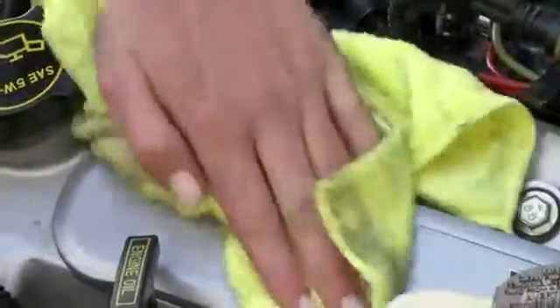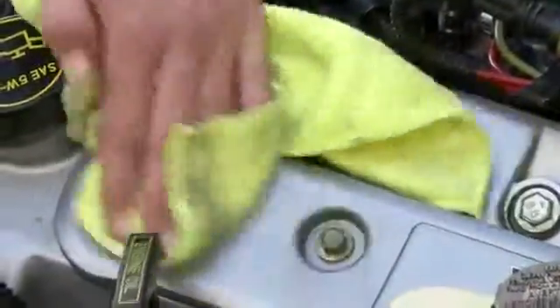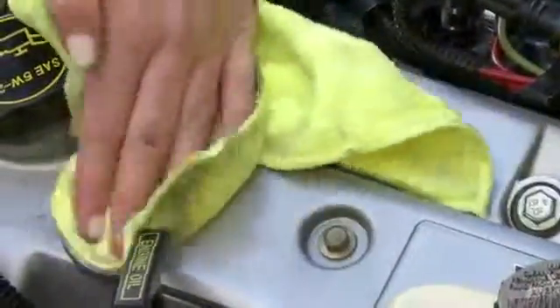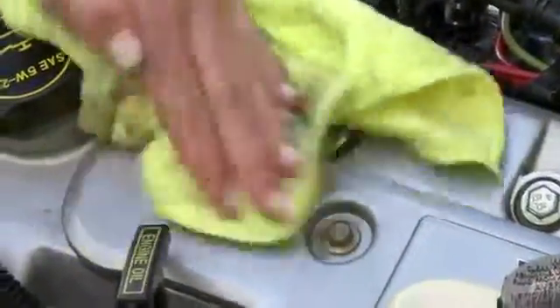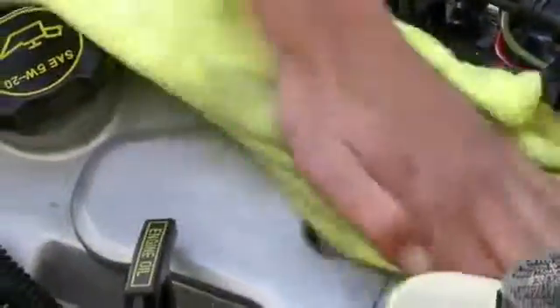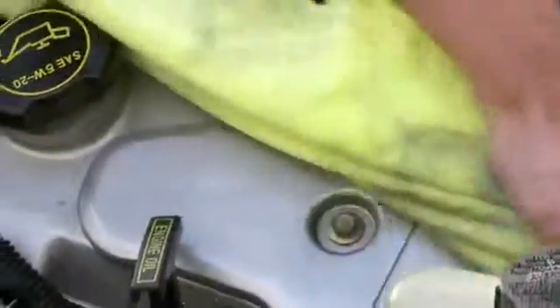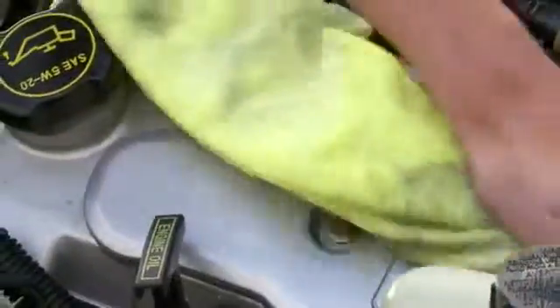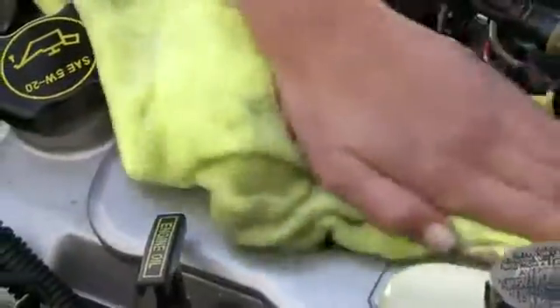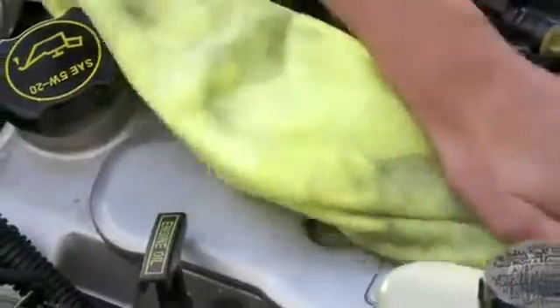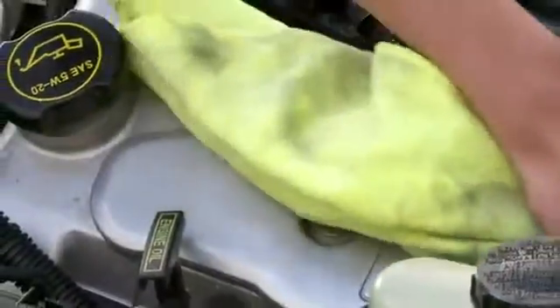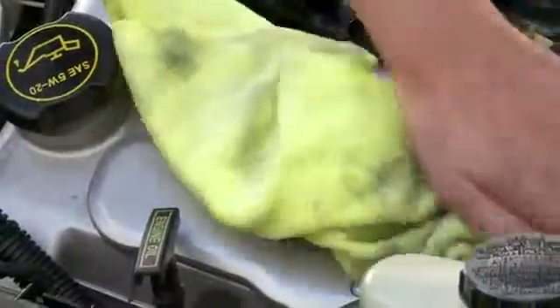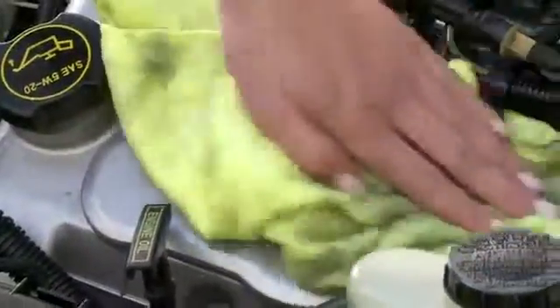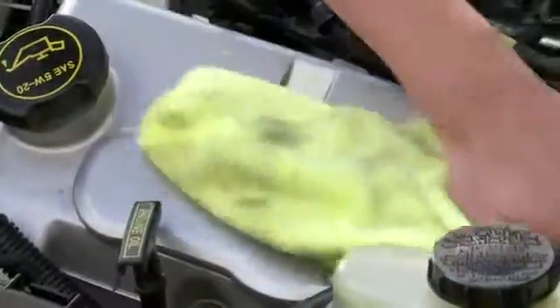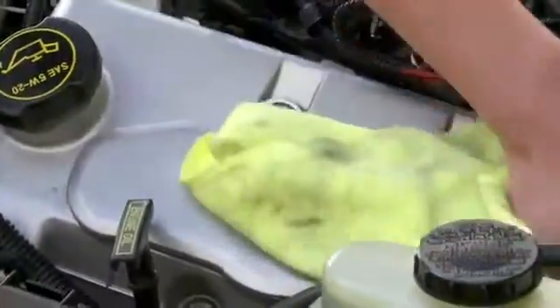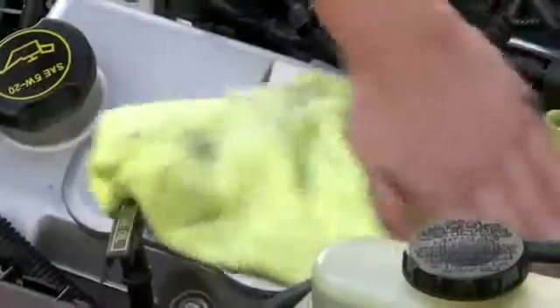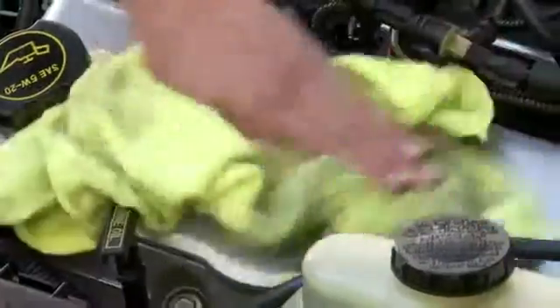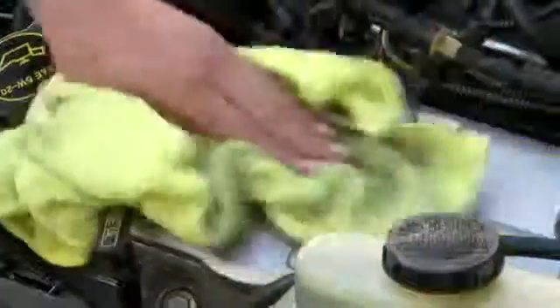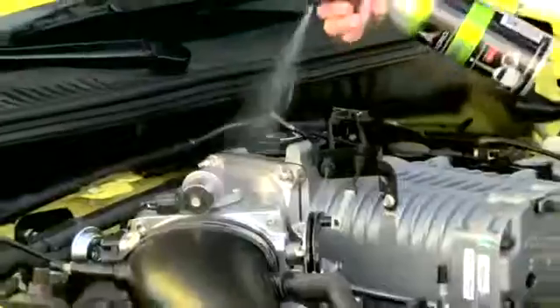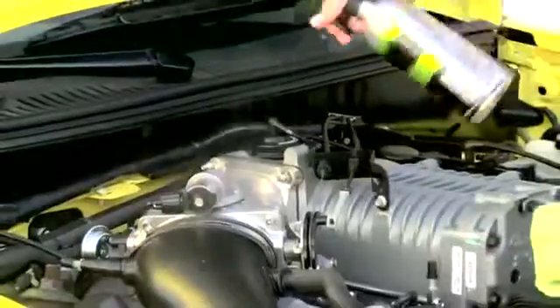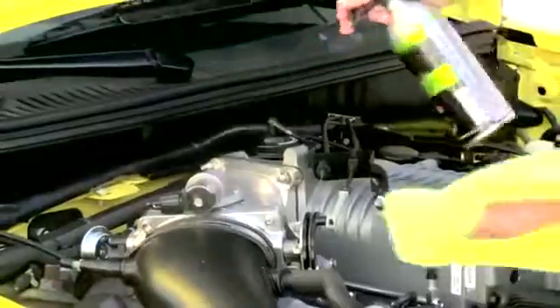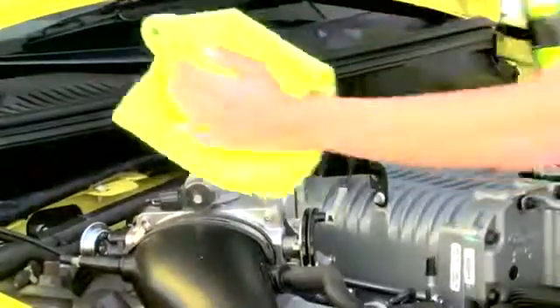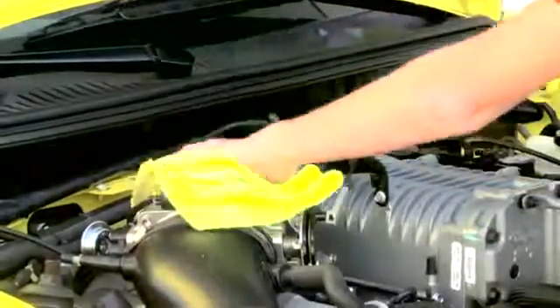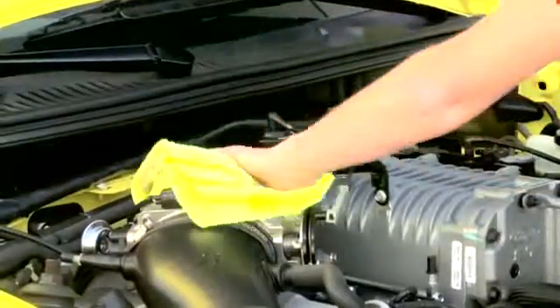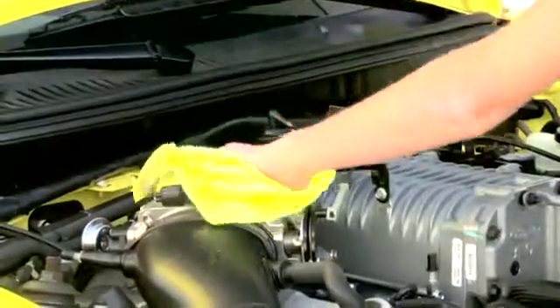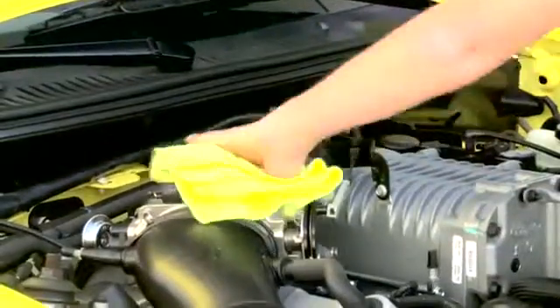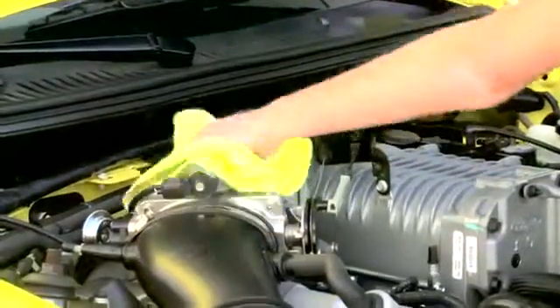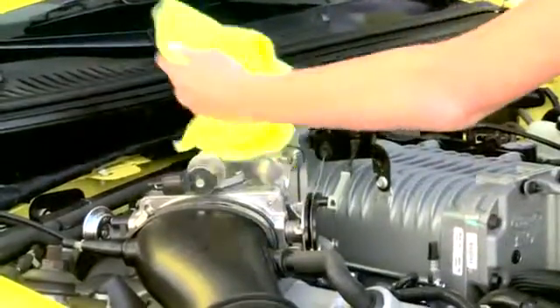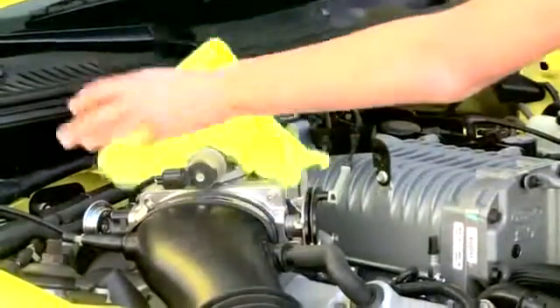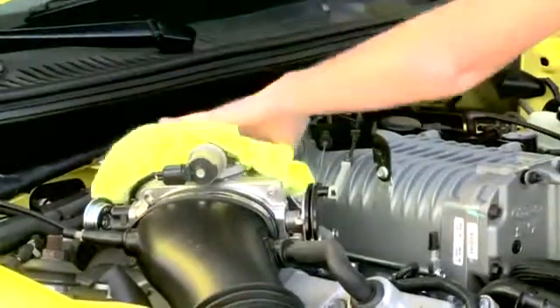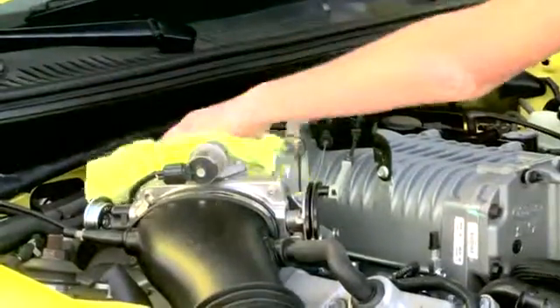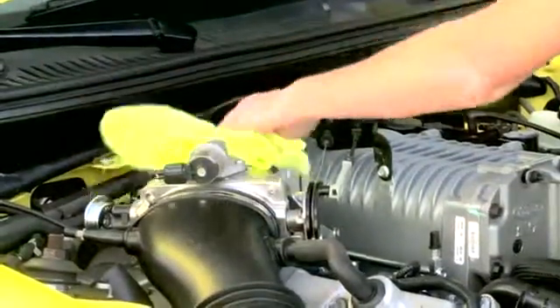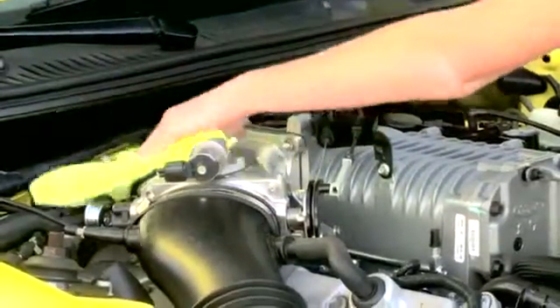It is neutral pH, making it gentle for all of these surfaces, yet it is still tough enough to break down grease, tar, brake dust and more.